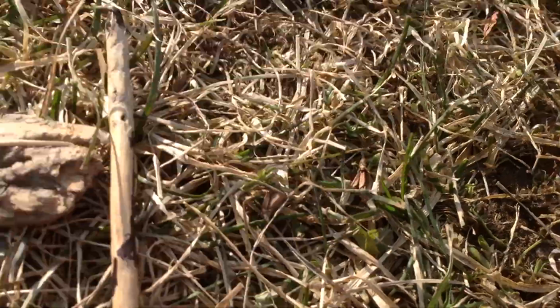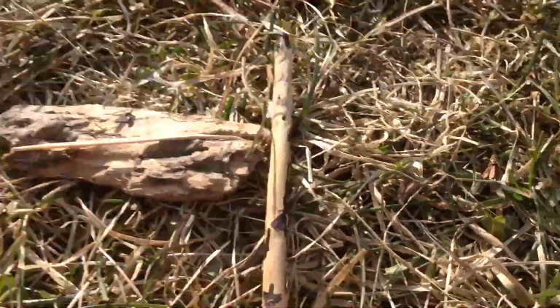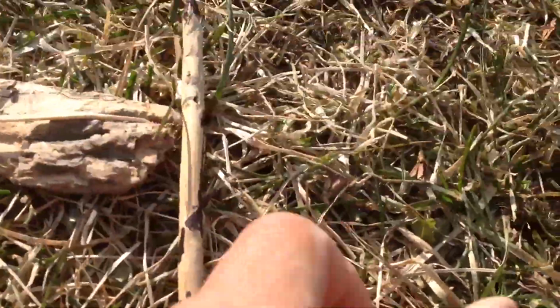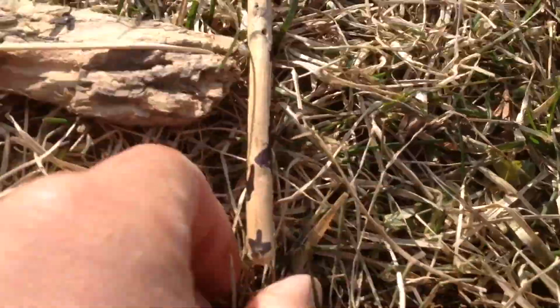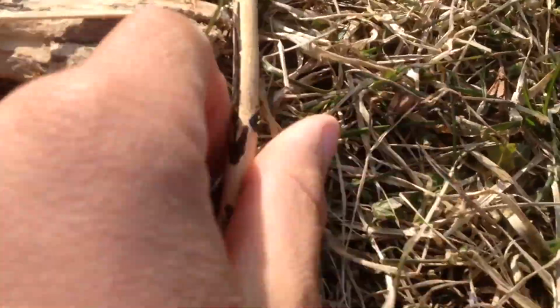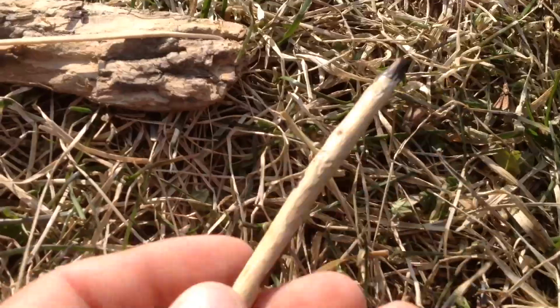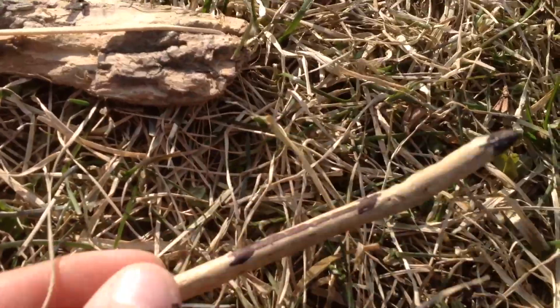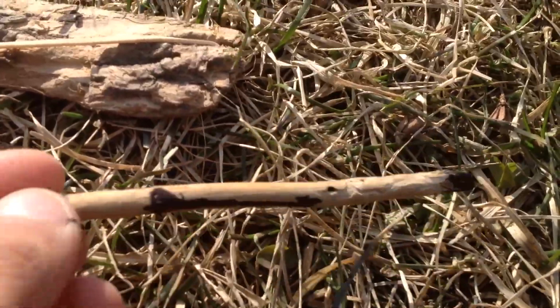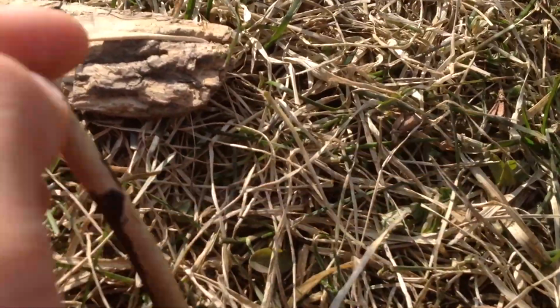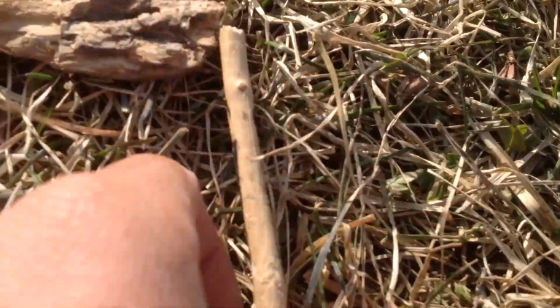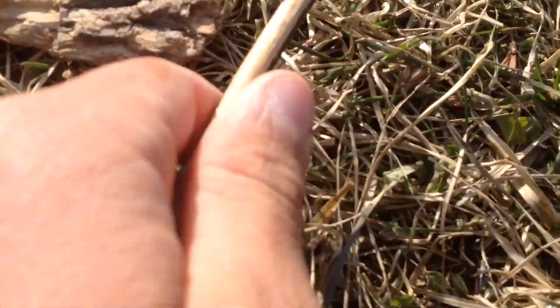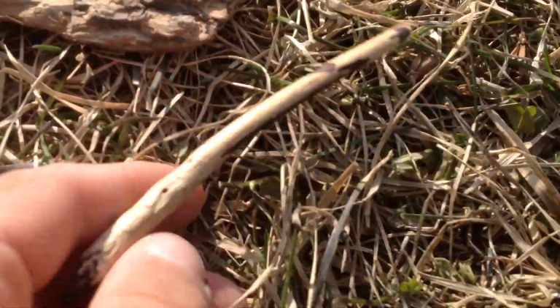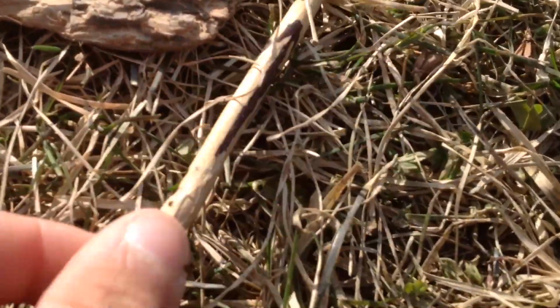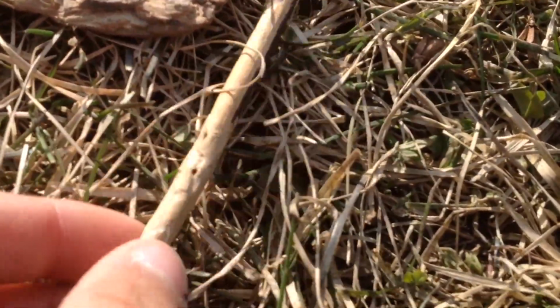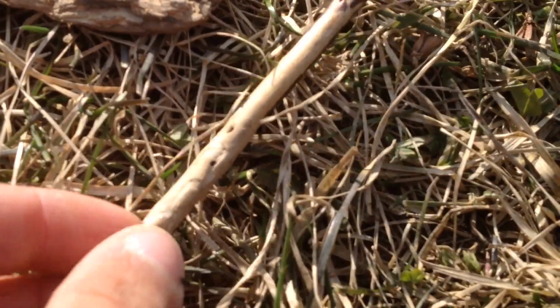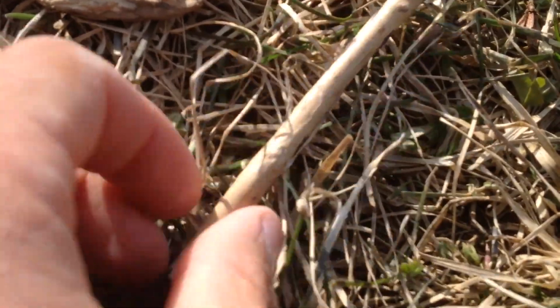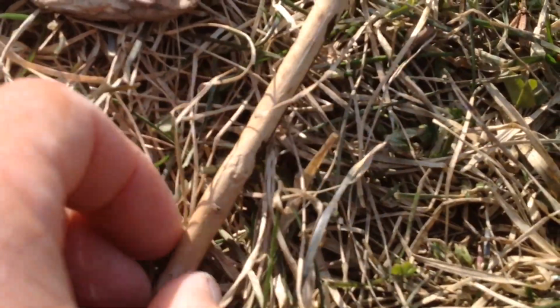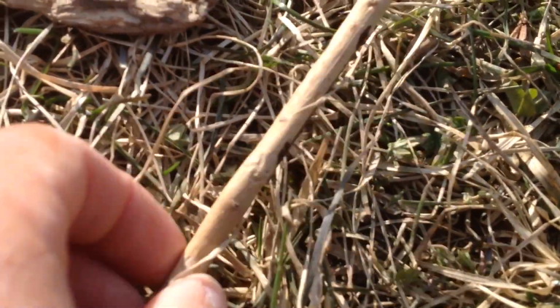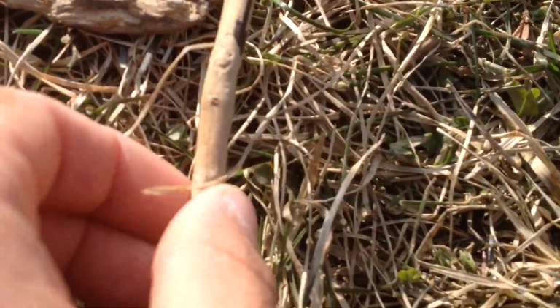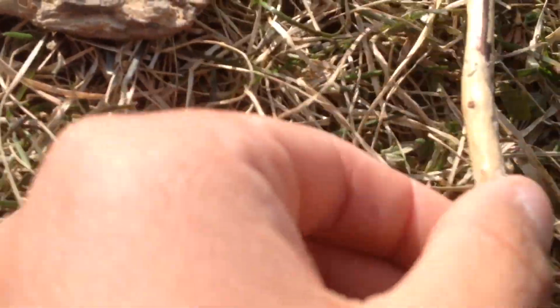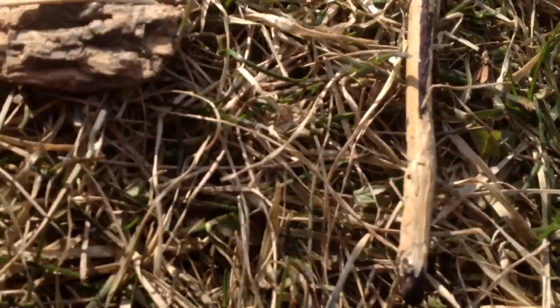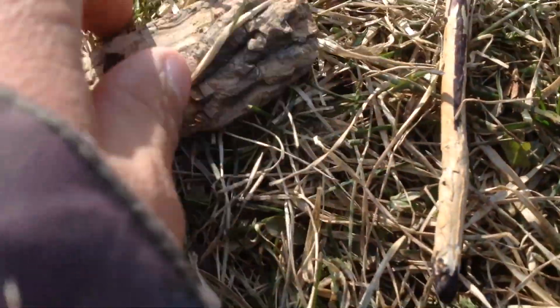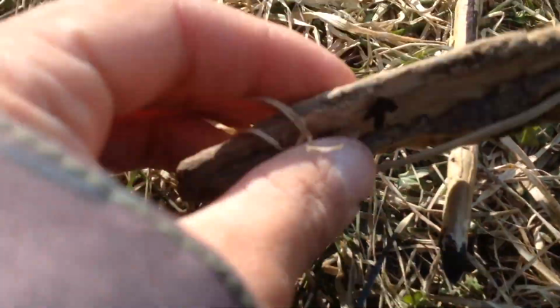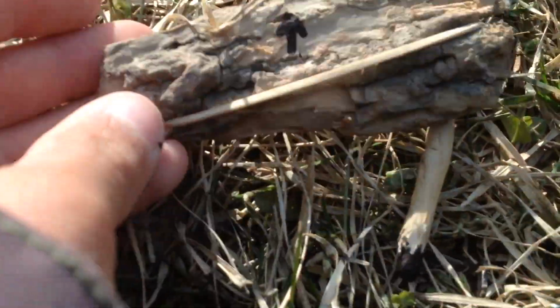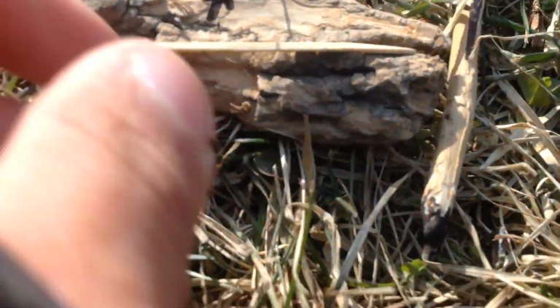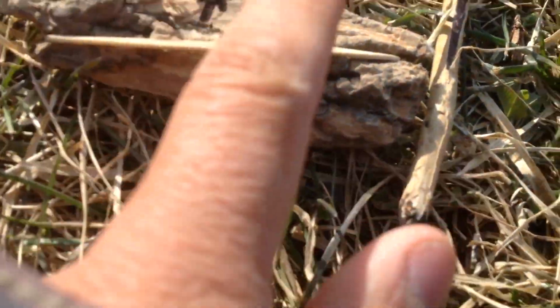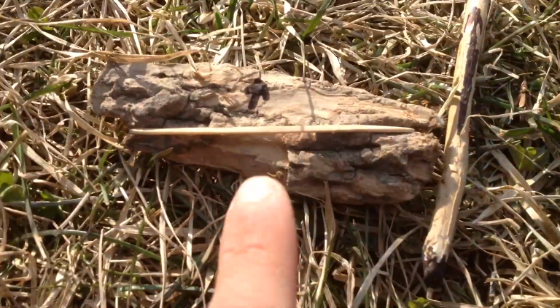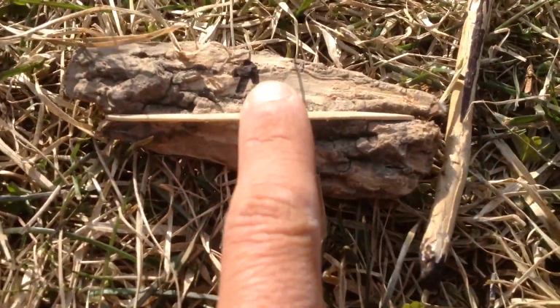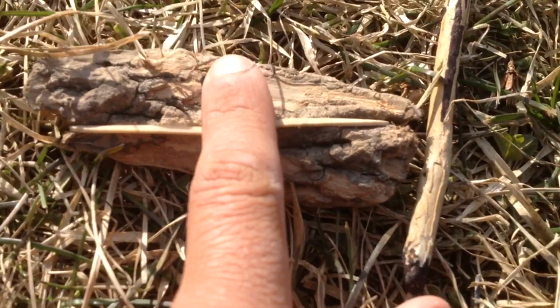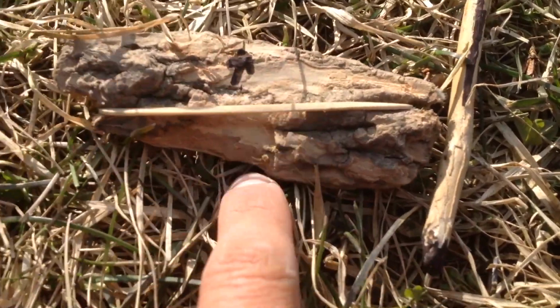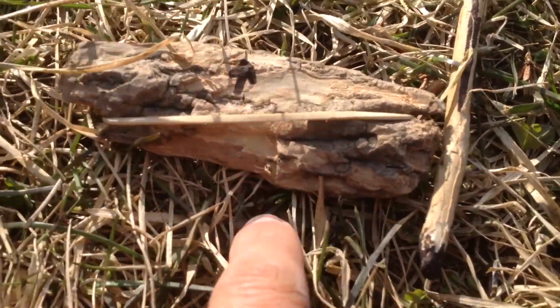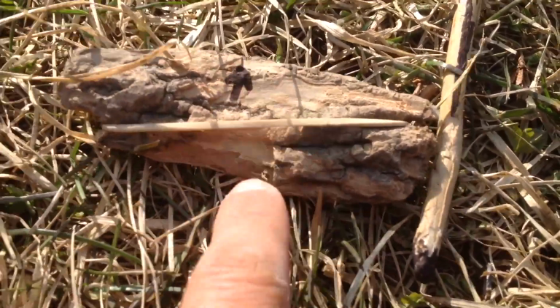So this stick is going to be blasted up to space. It's going to go to the moon, get a bit of sand and come back. This is the plastic. Here's the rubber band. Sling, sling.